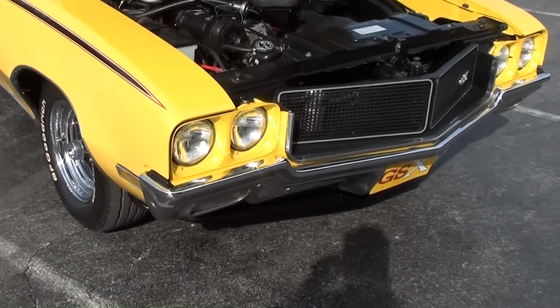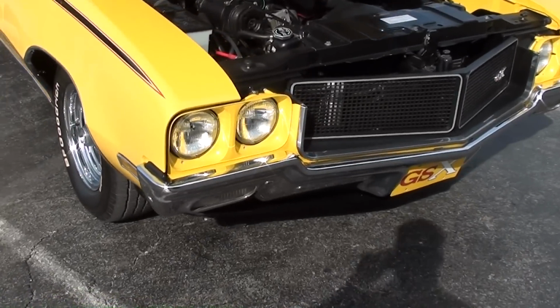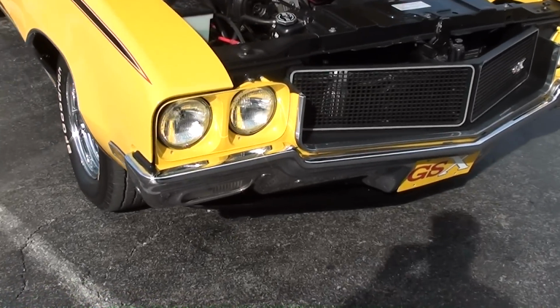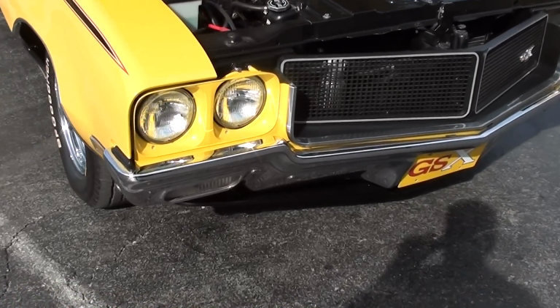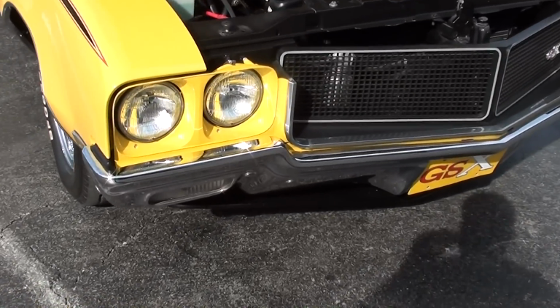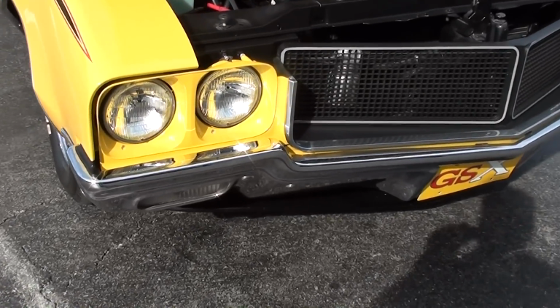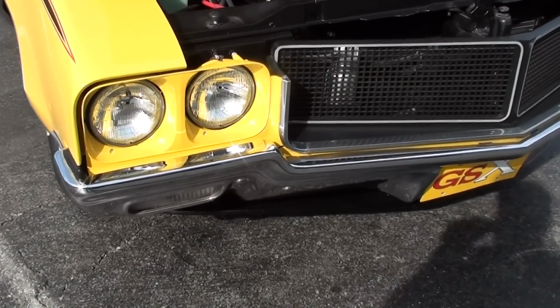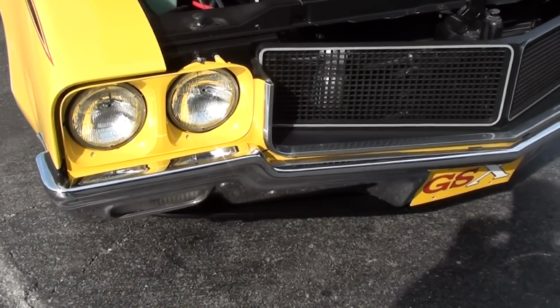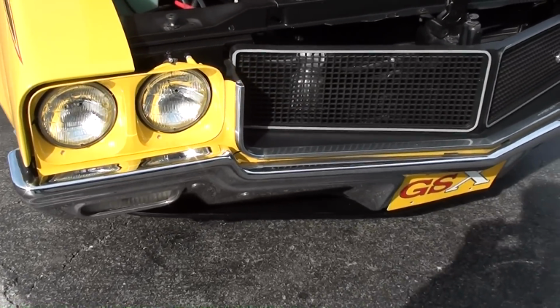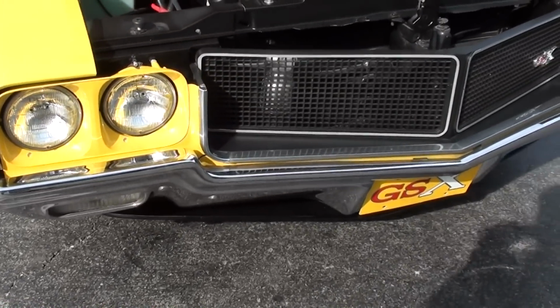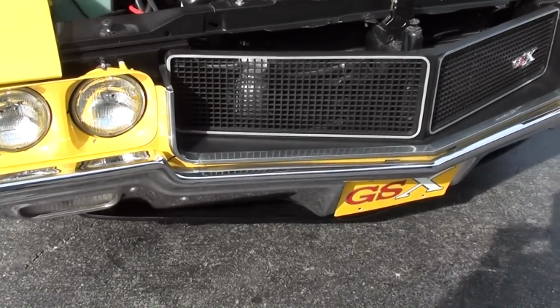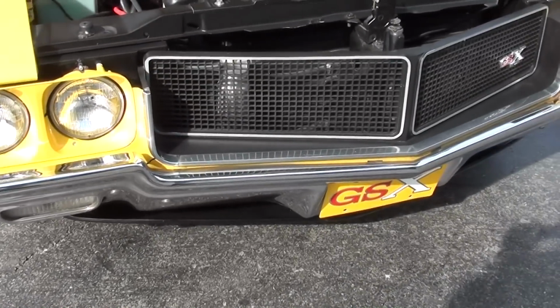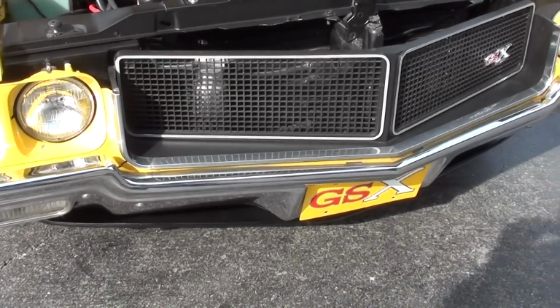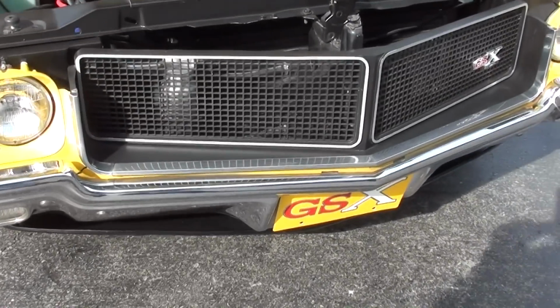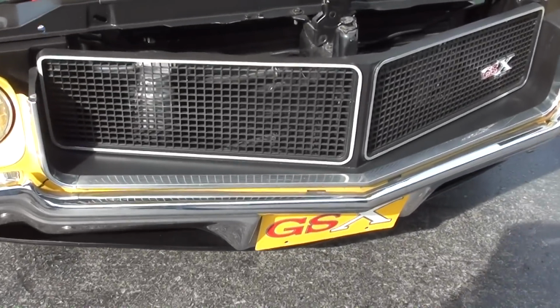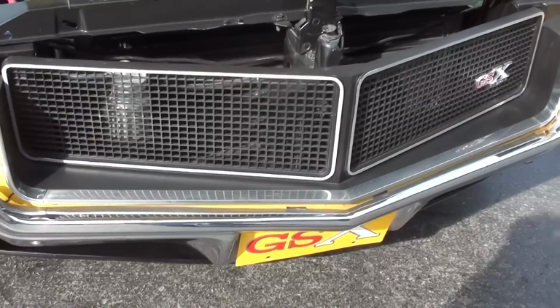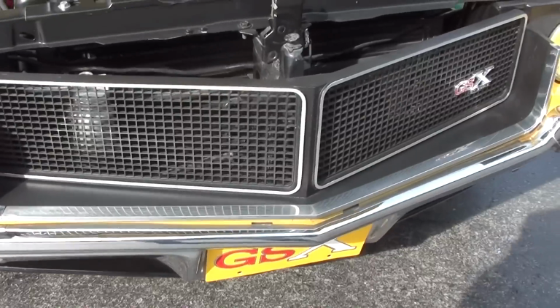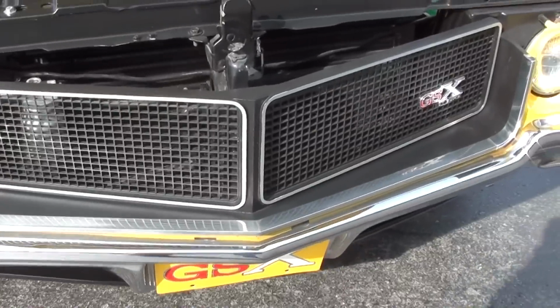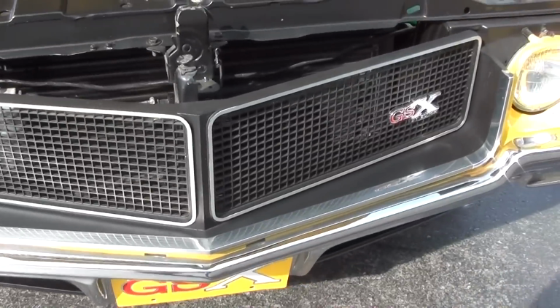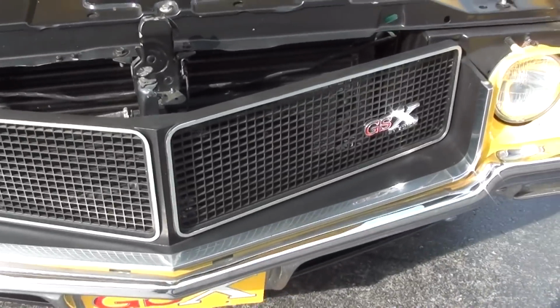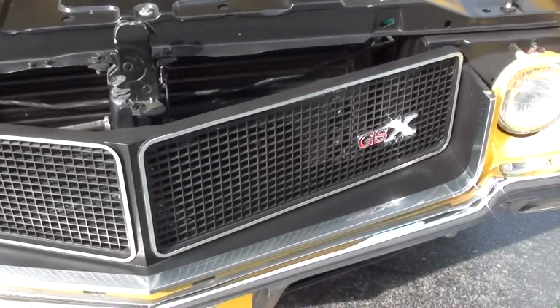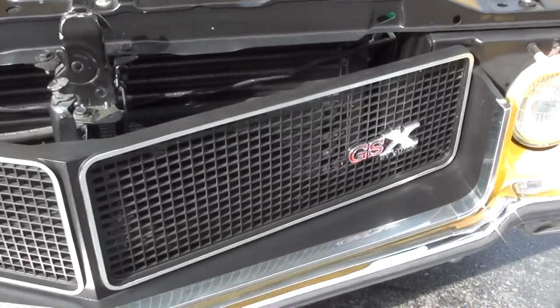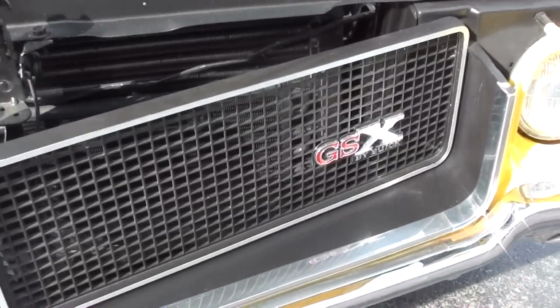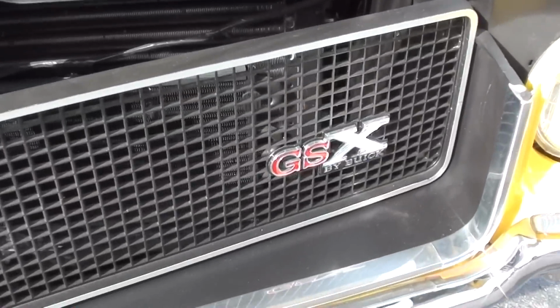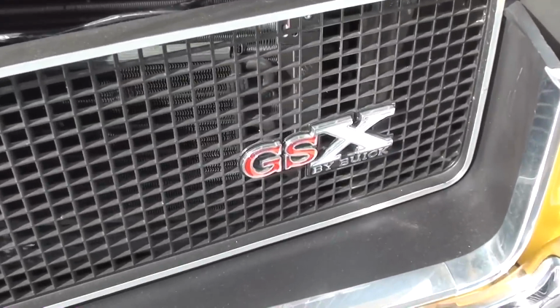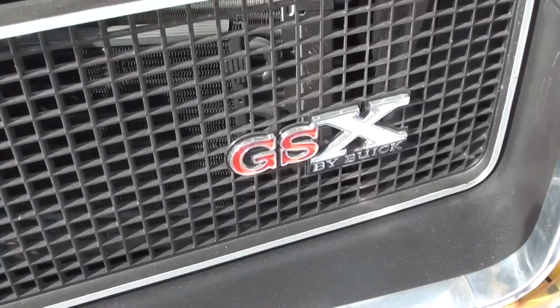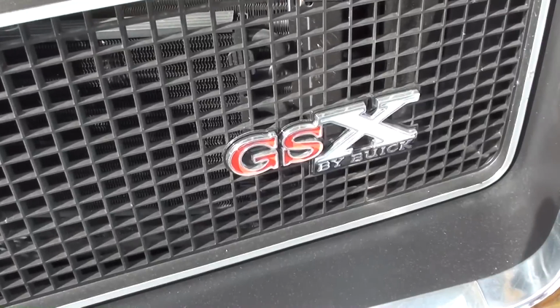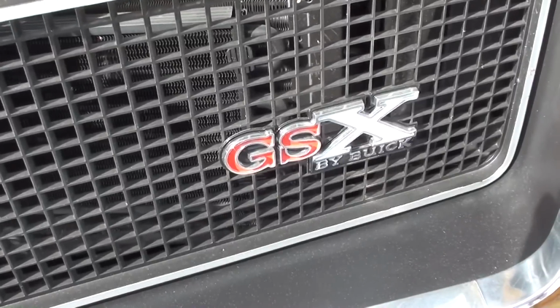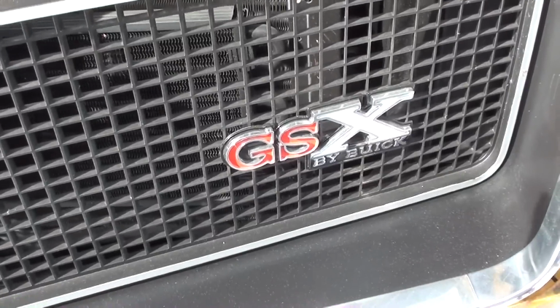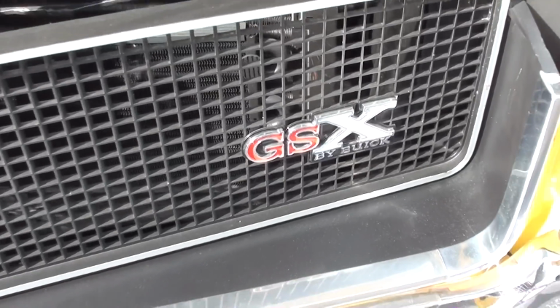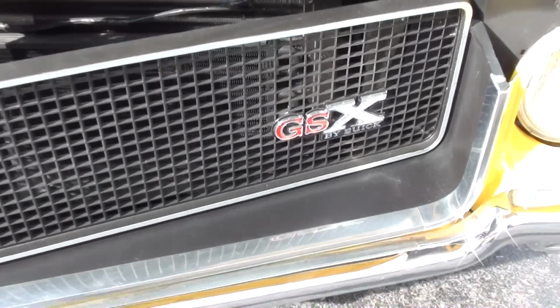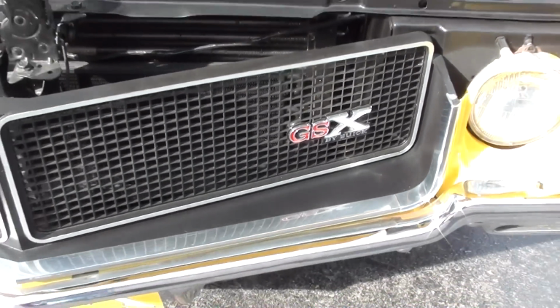You can see it has the quad headlamps up front here and the blacked-out grille. And you've got your GSX badge right here as well — very sharp.